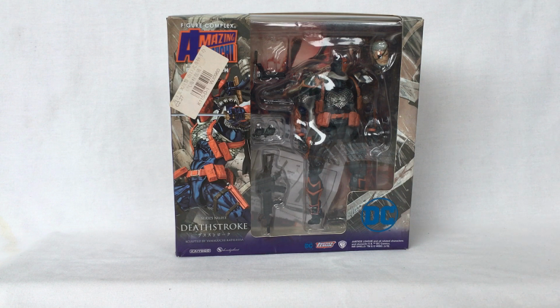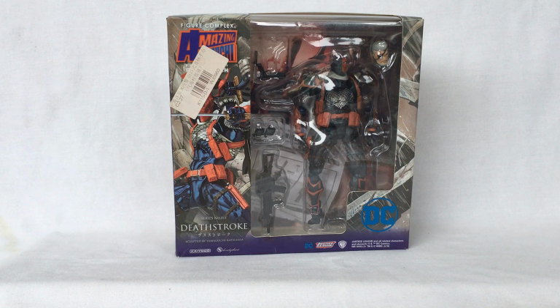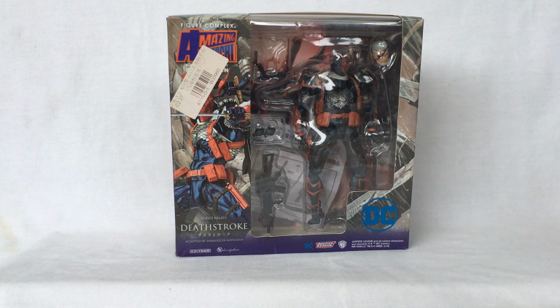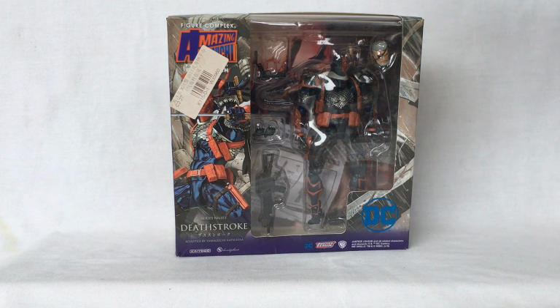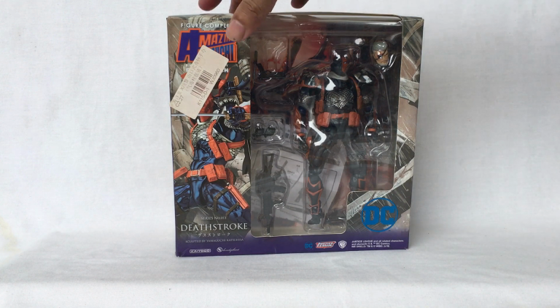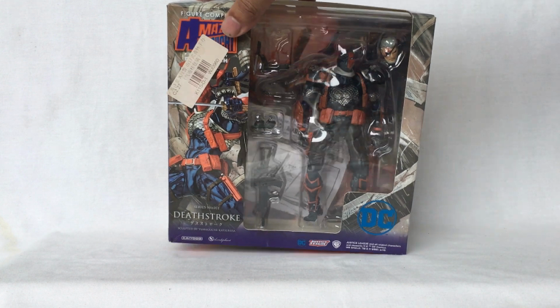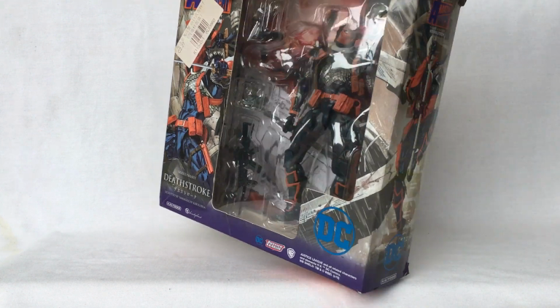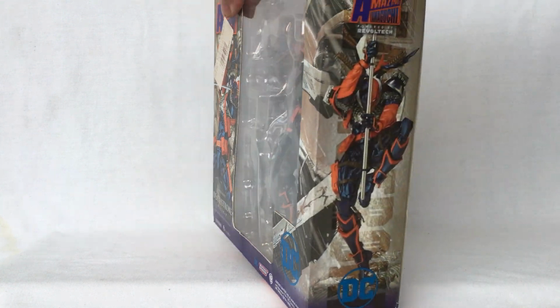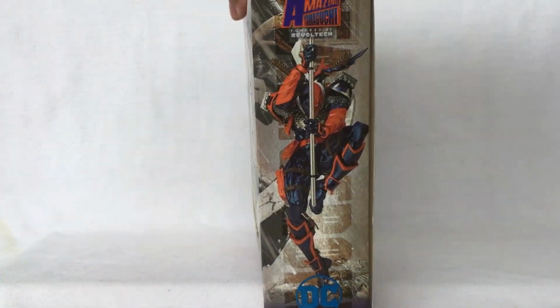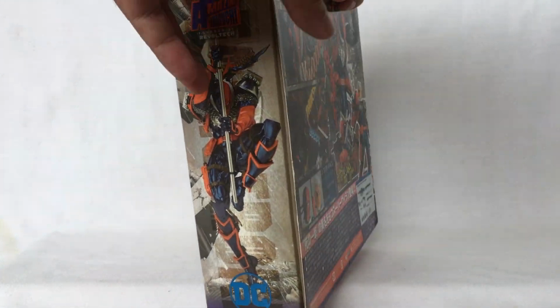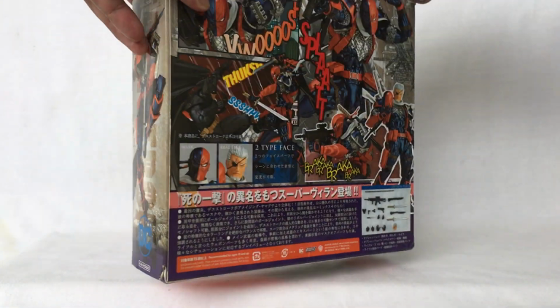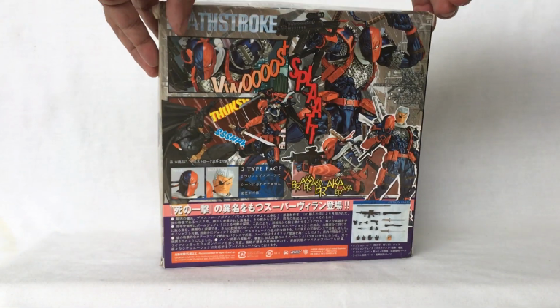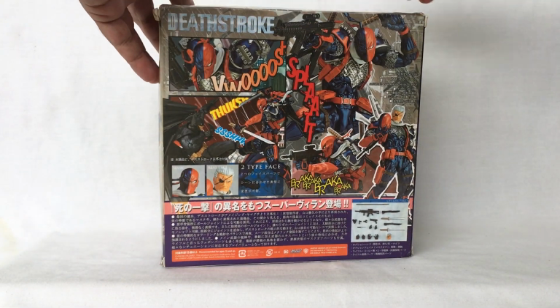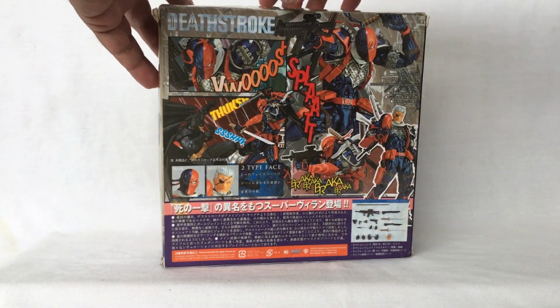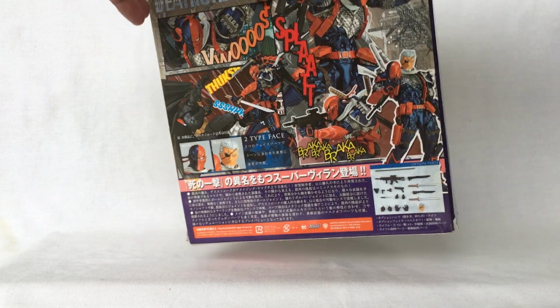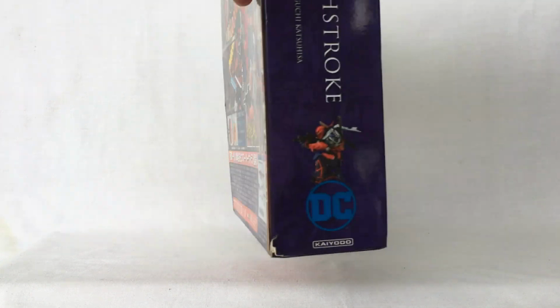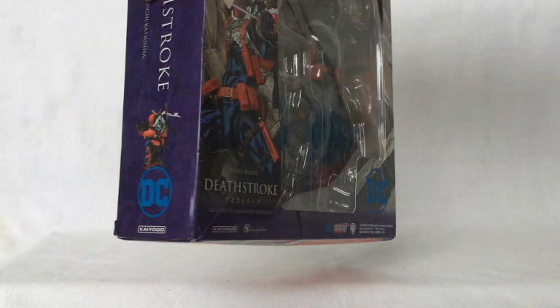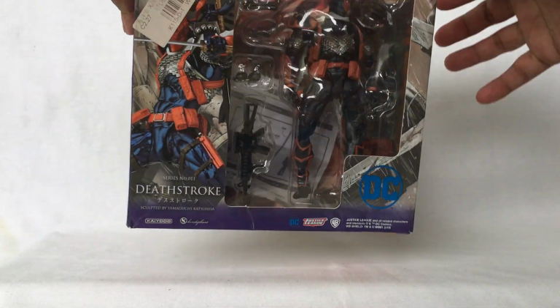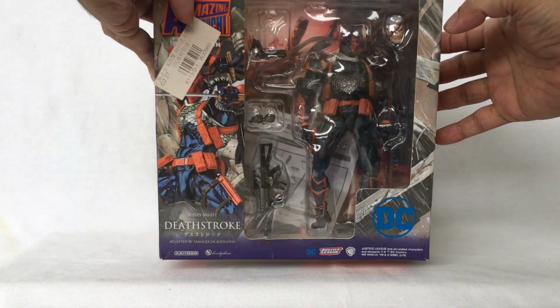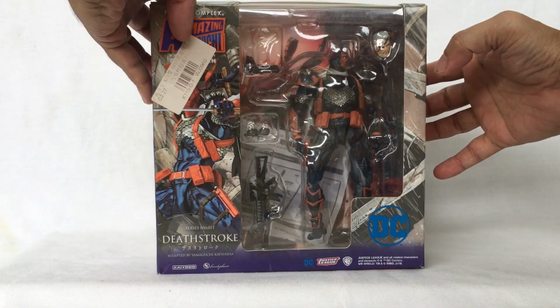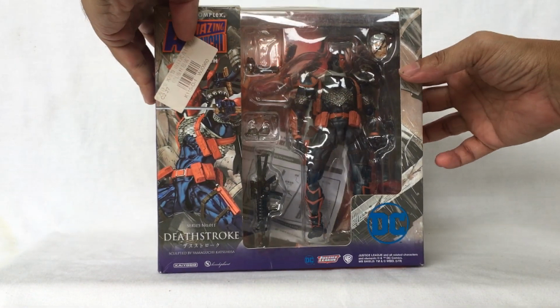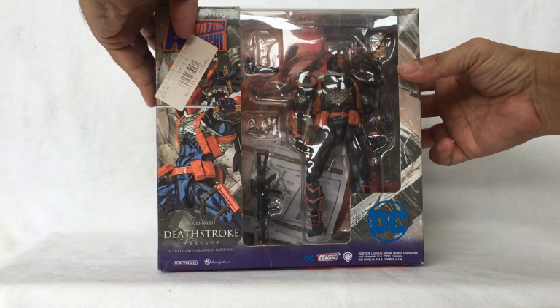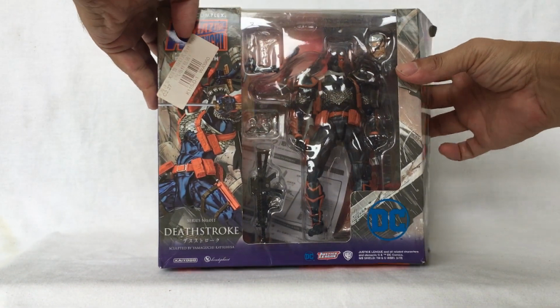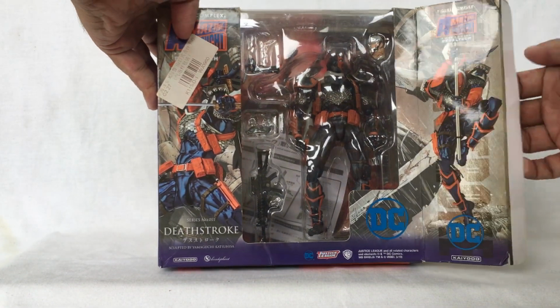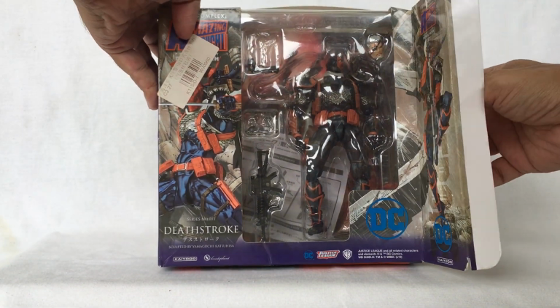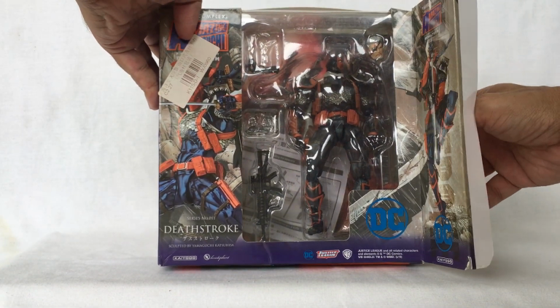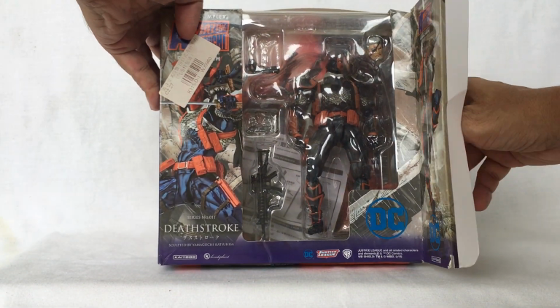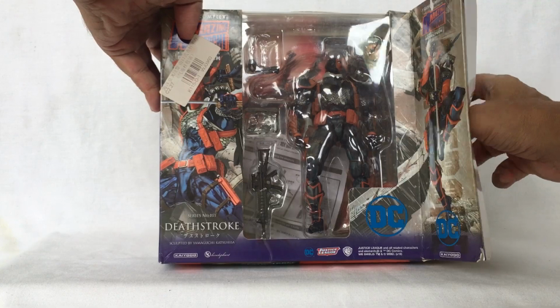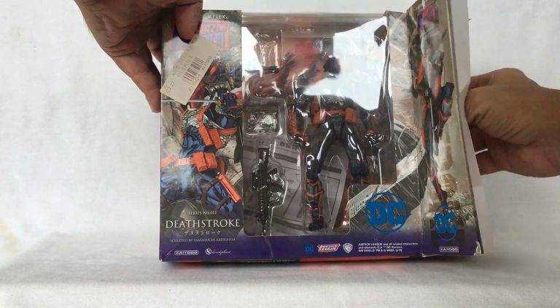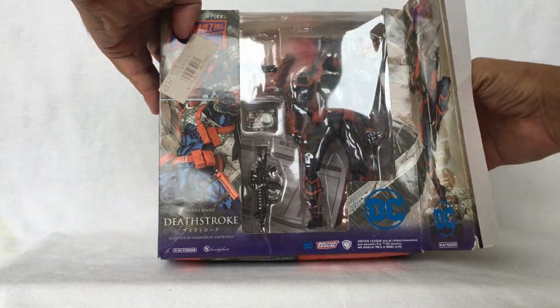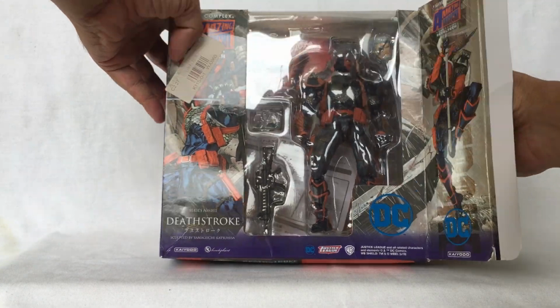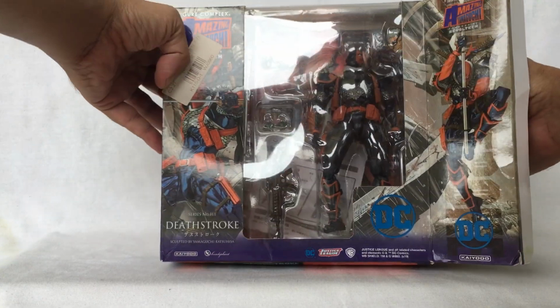This is what the box looks like in front and at the back. Deathstroke comes with an instruction manual and so many accessories.